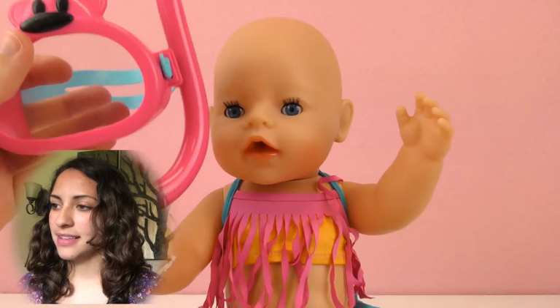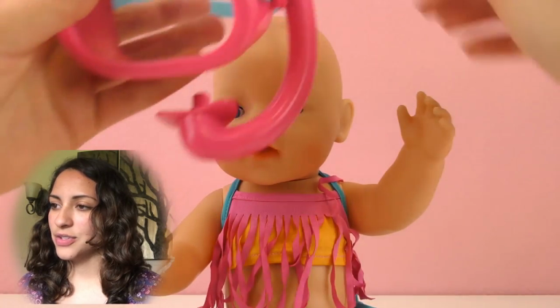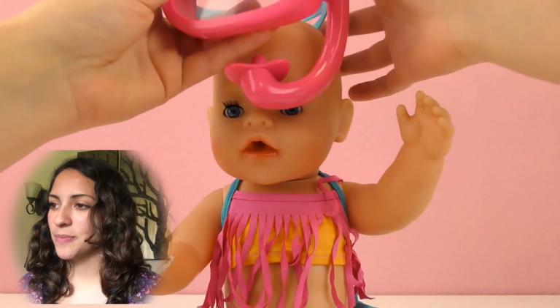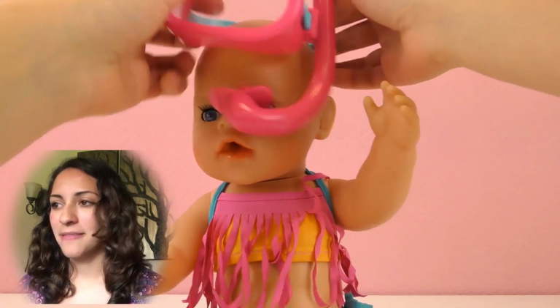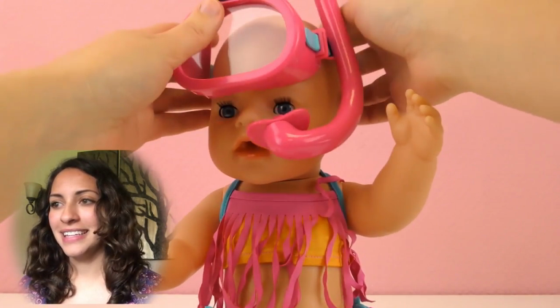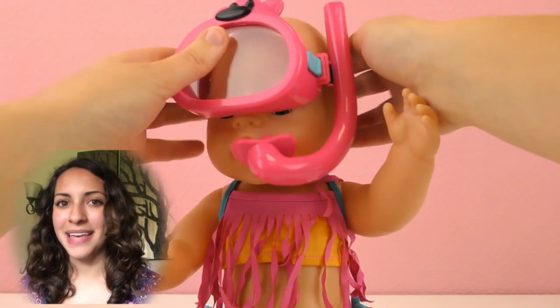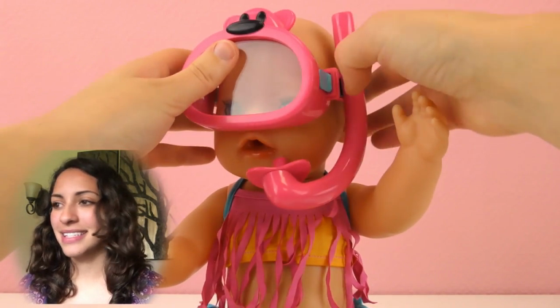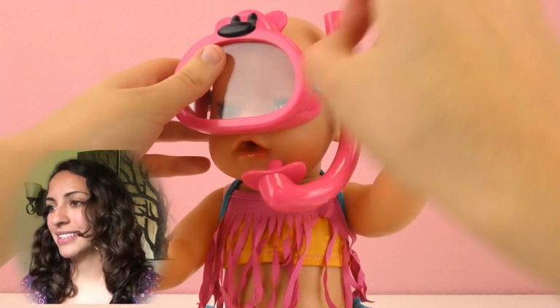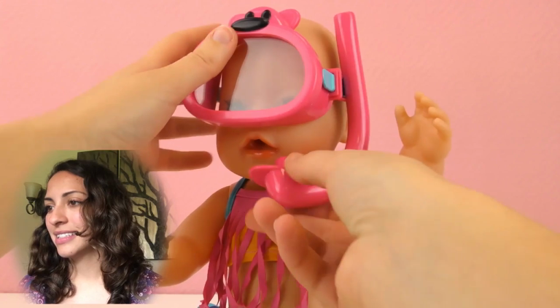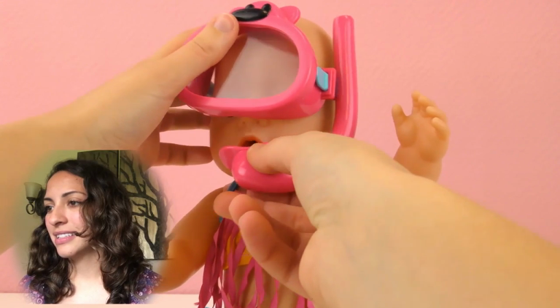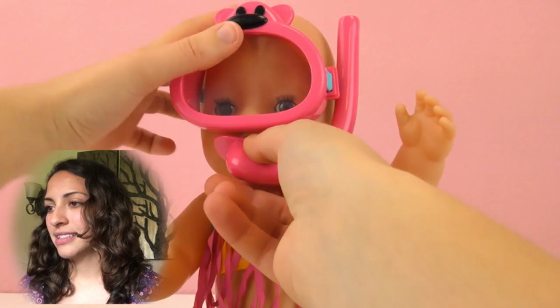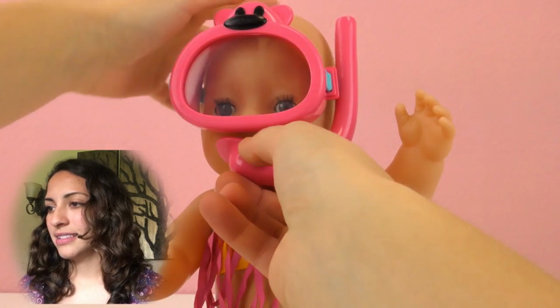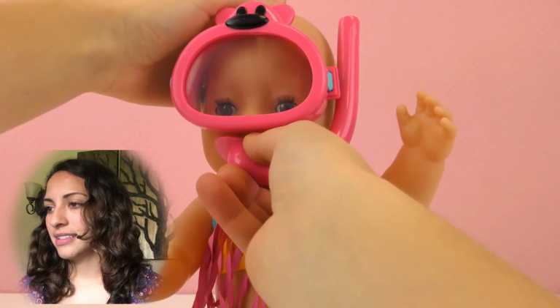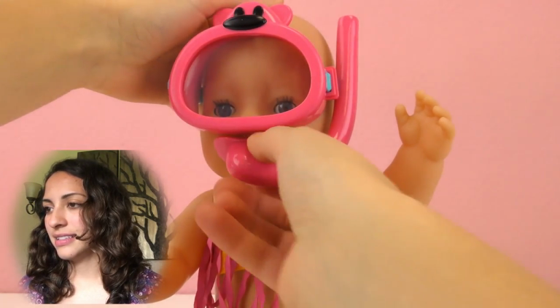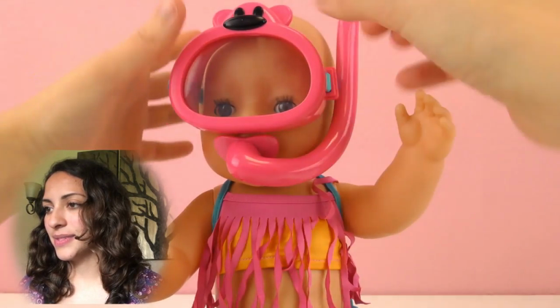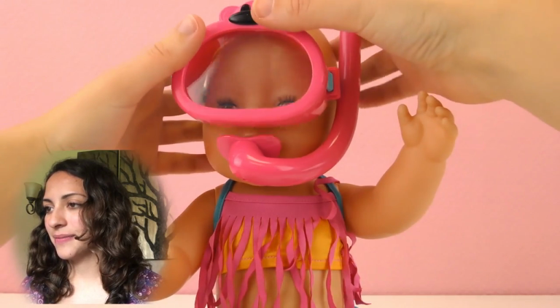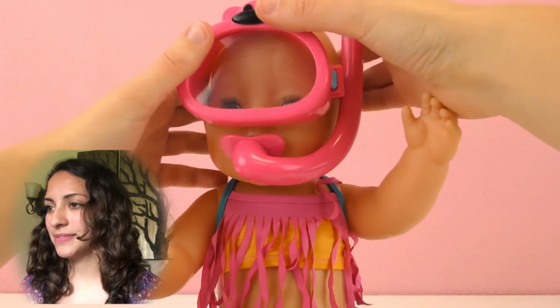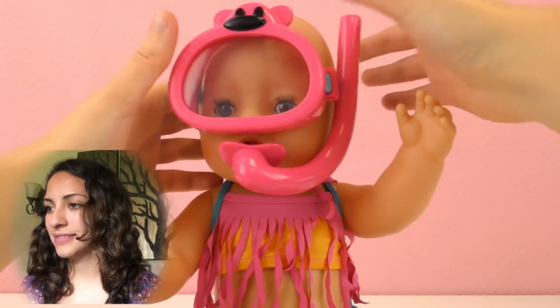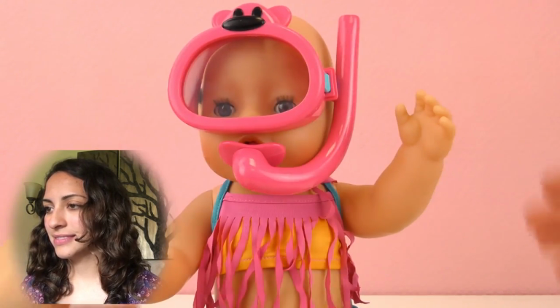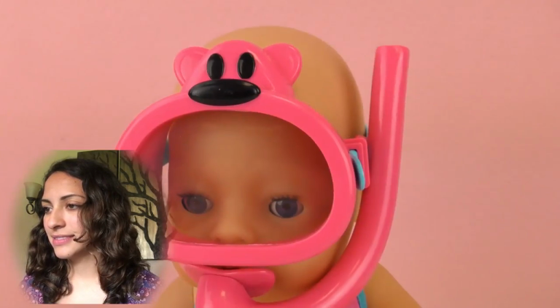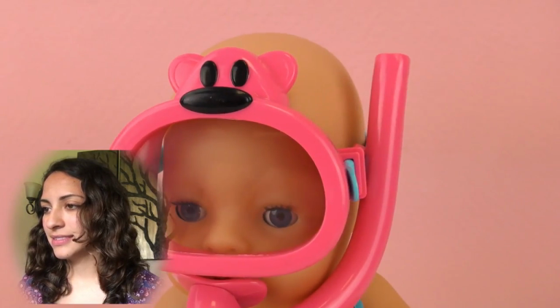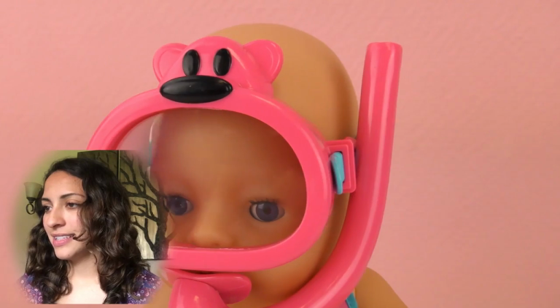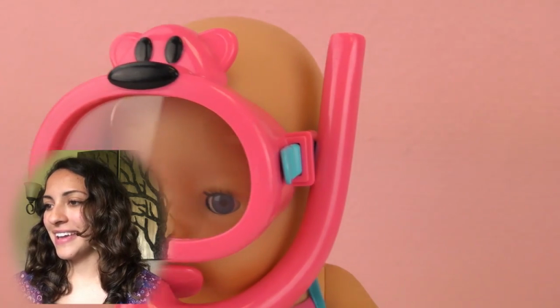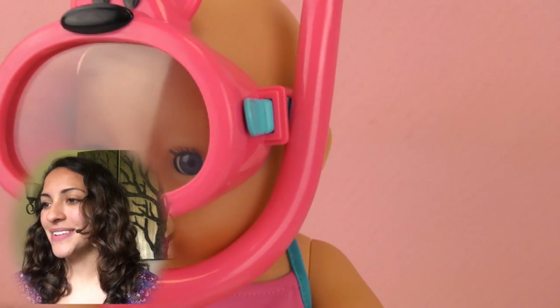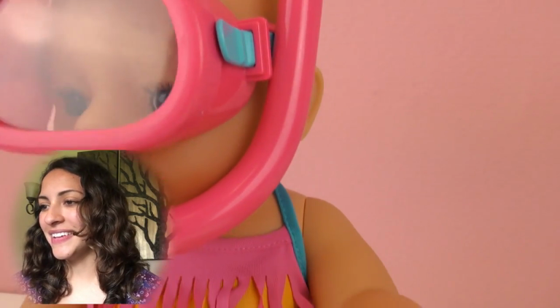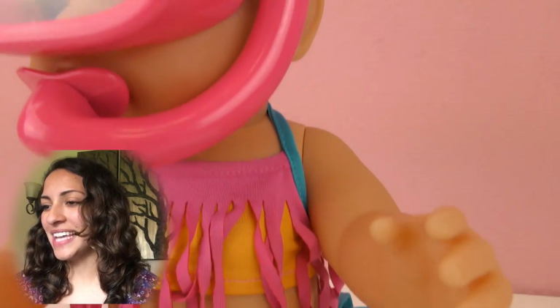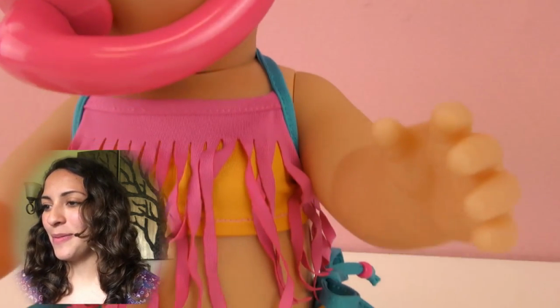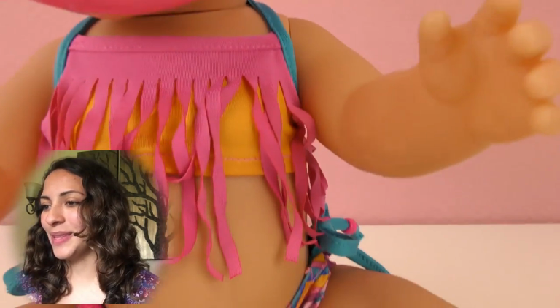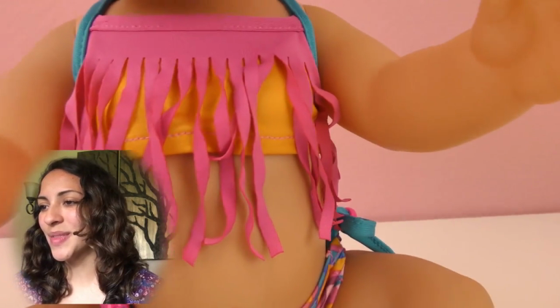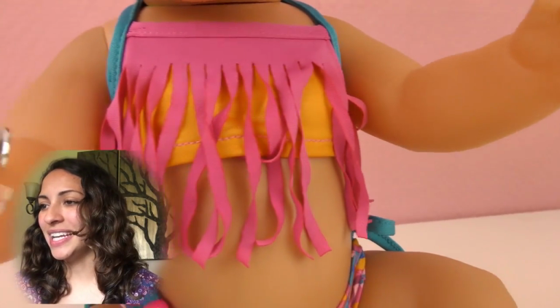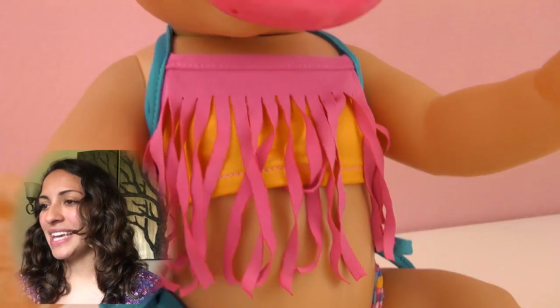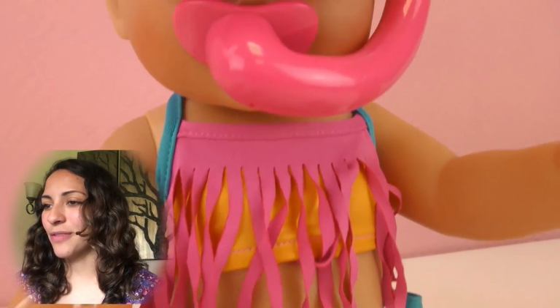And the shoes, and finally the mask. So here is how Baby Born looks with her diving outfit.